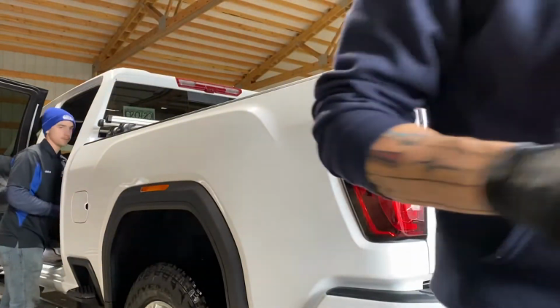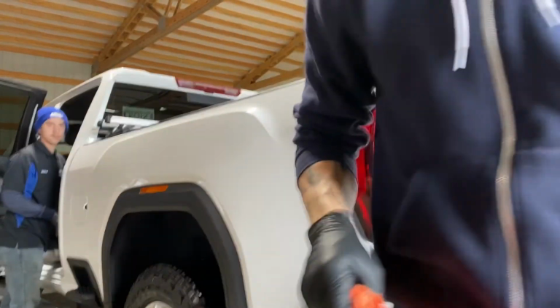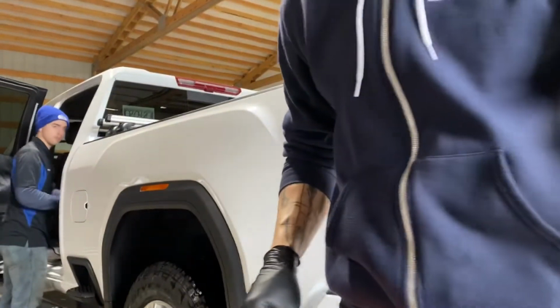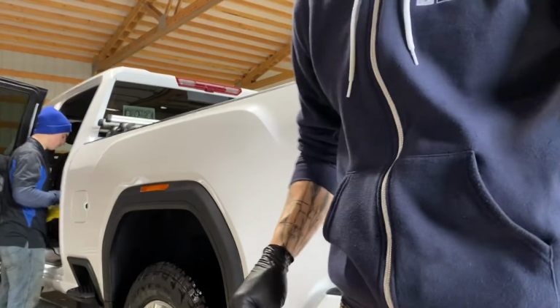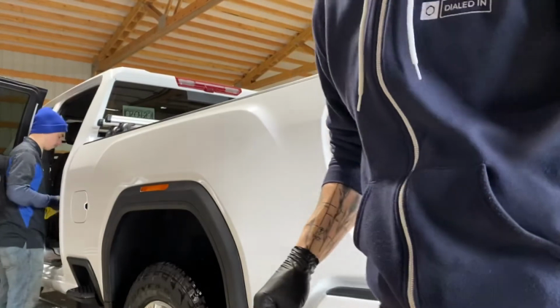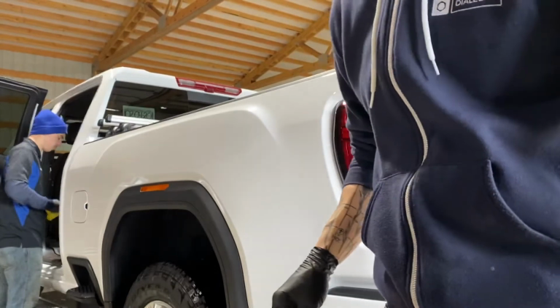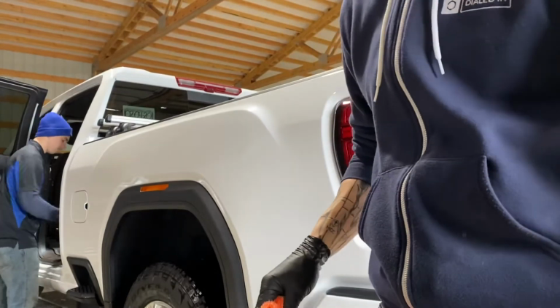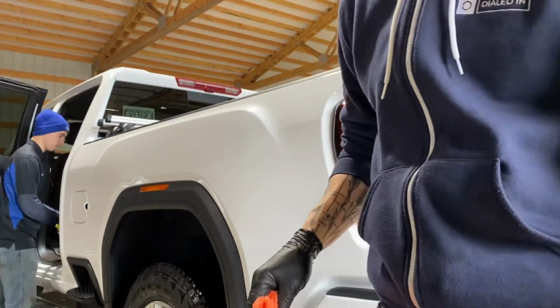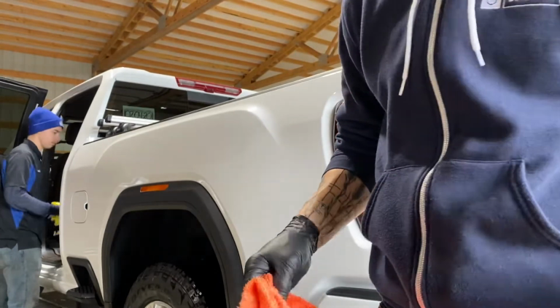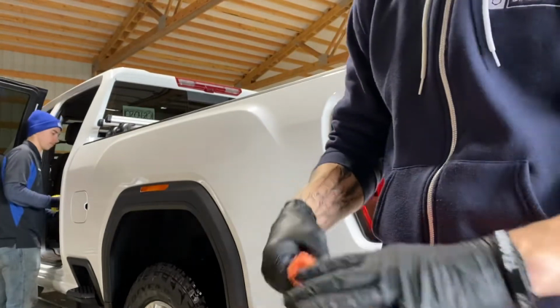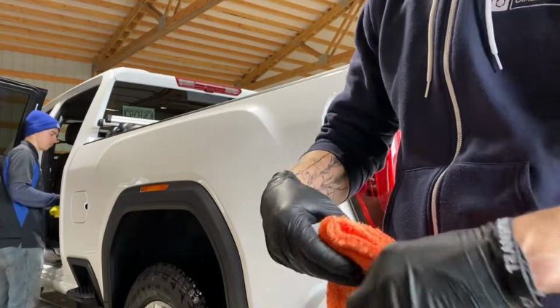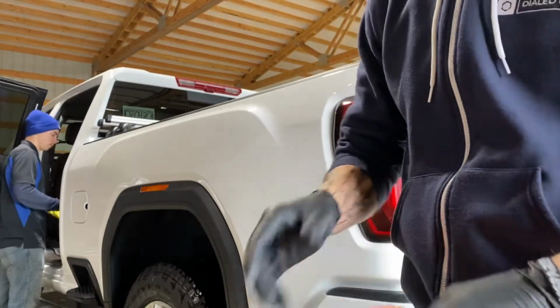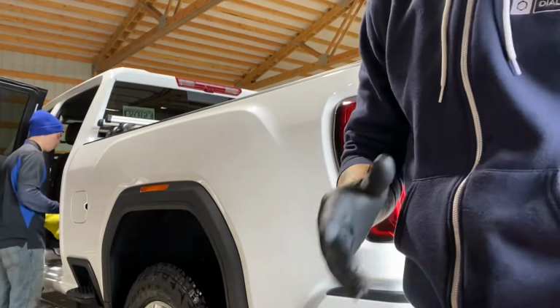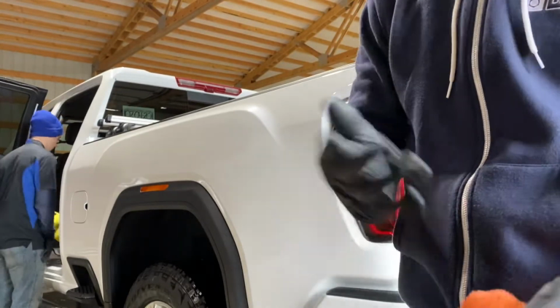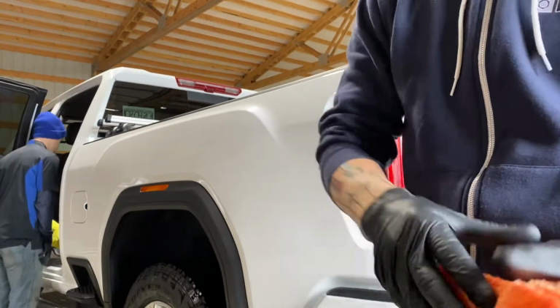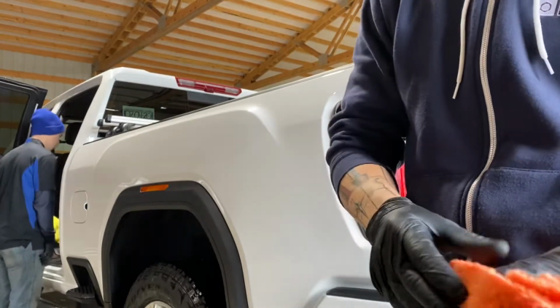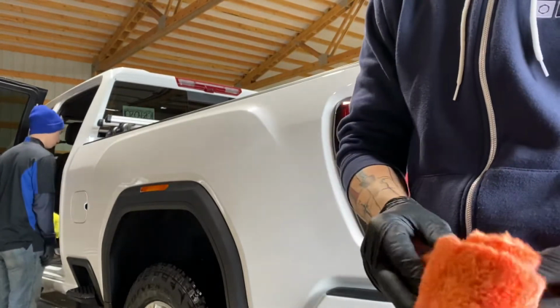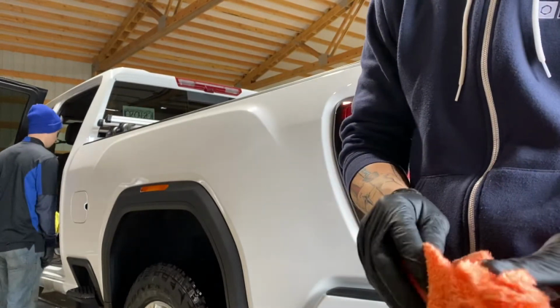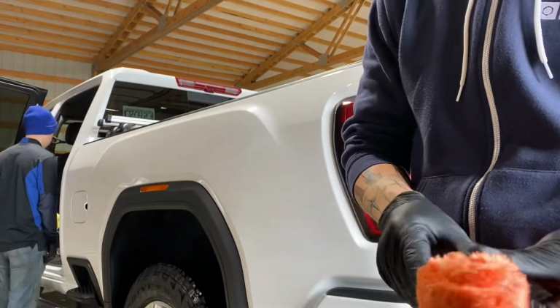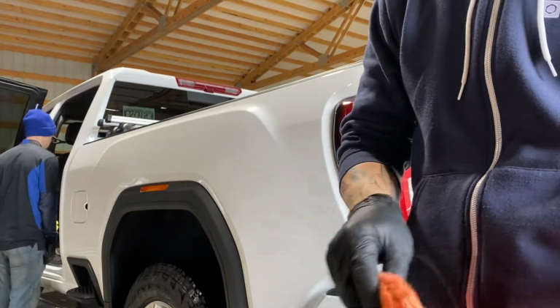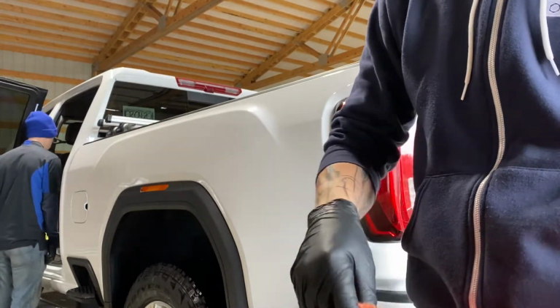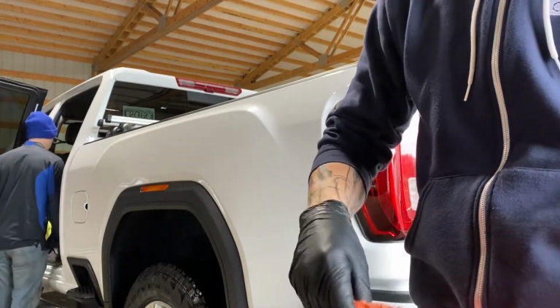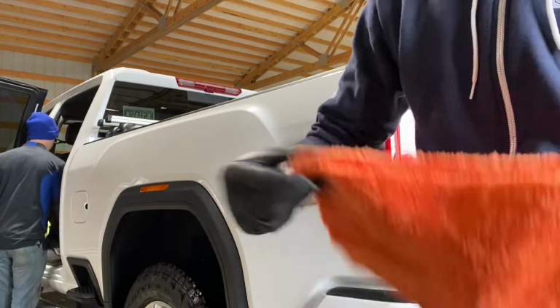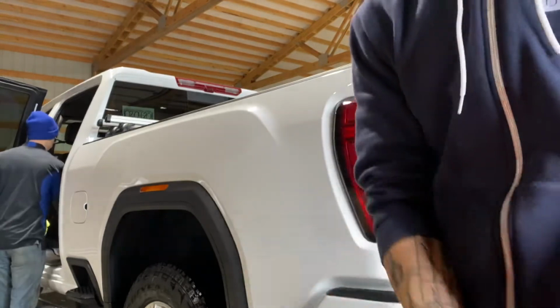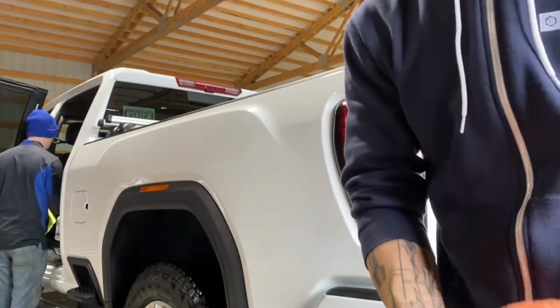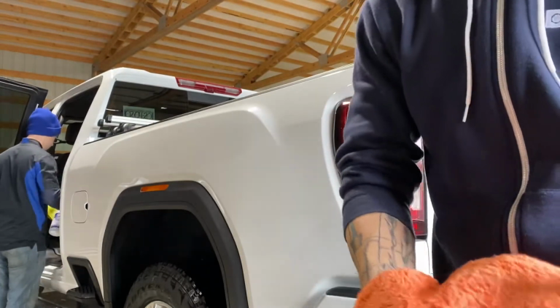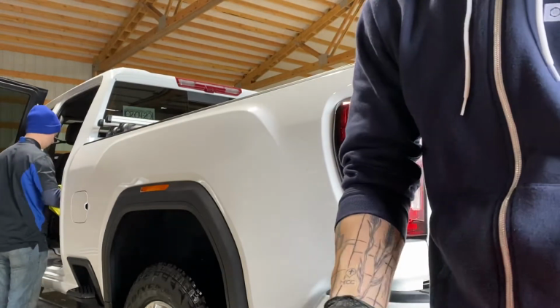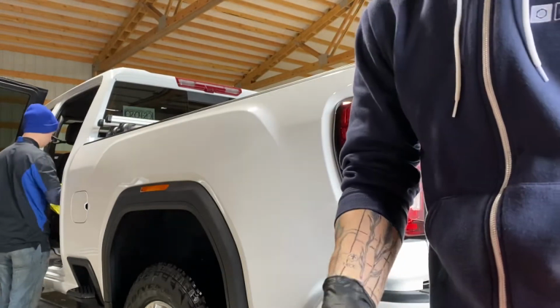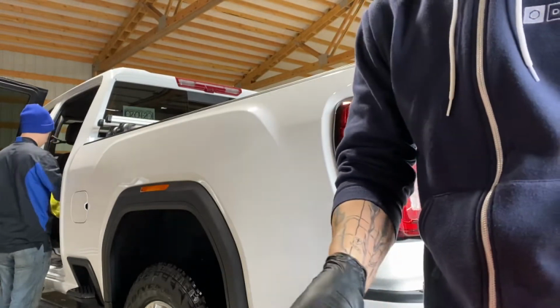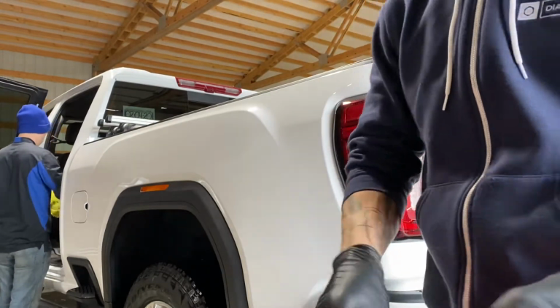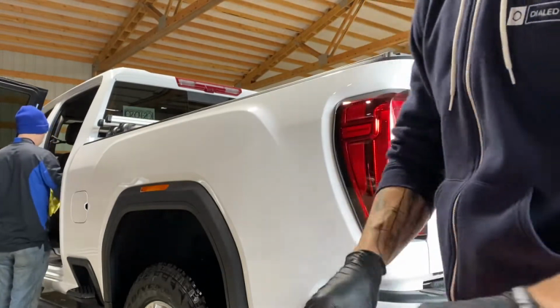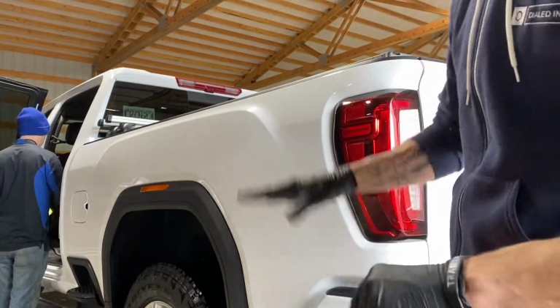So the reason I say alternative to ceramic coating, which is what the title is probably going to be, is because what this is — let me explain.